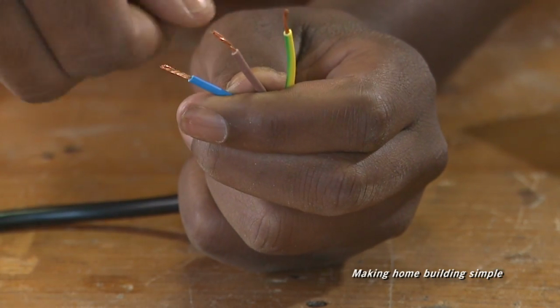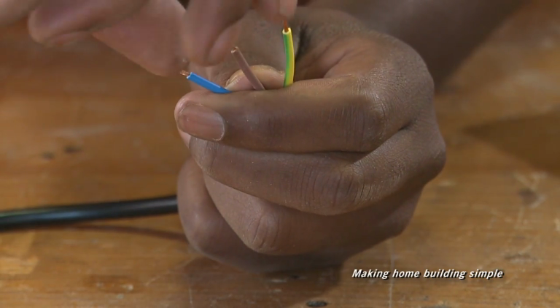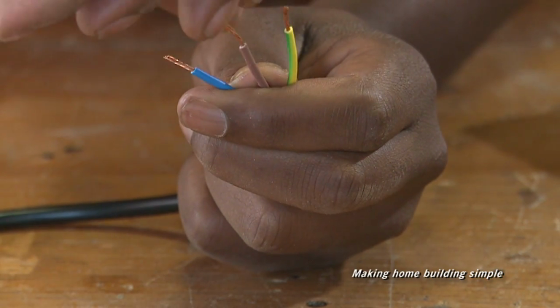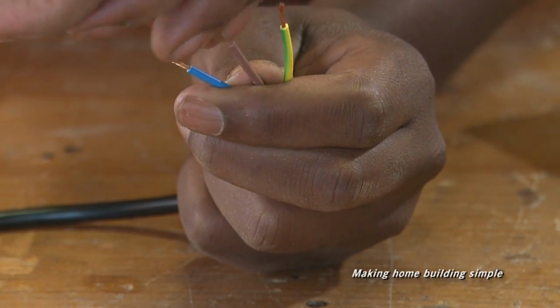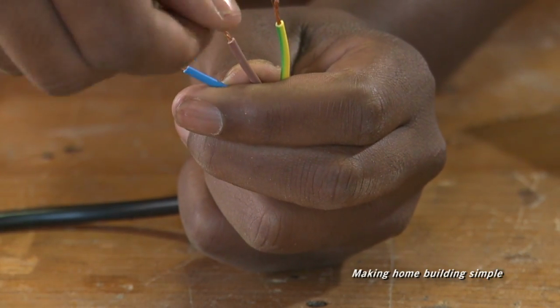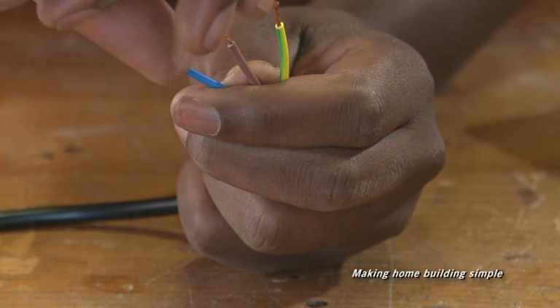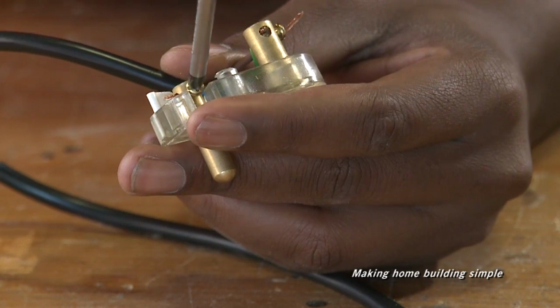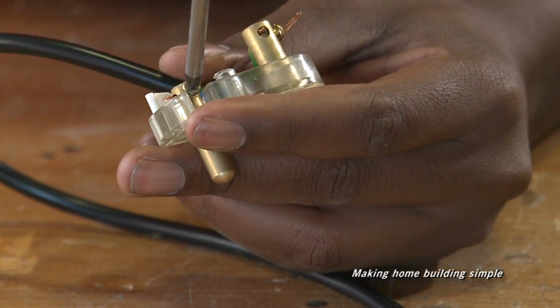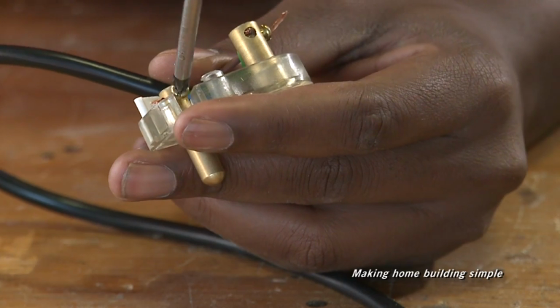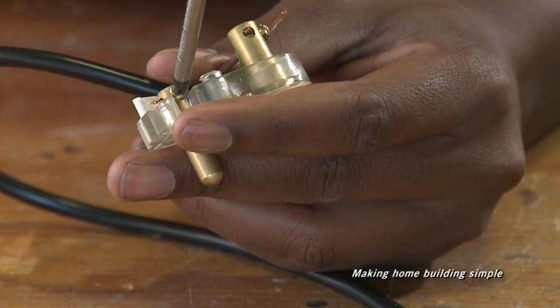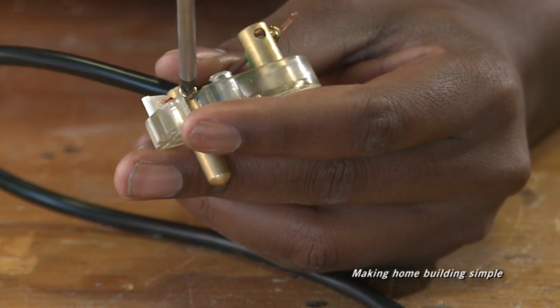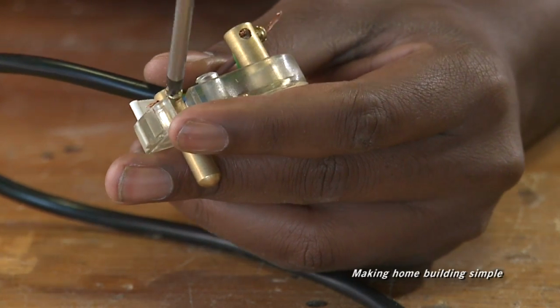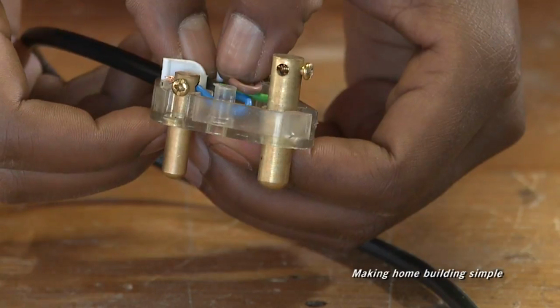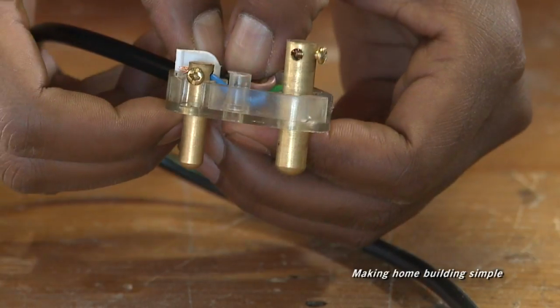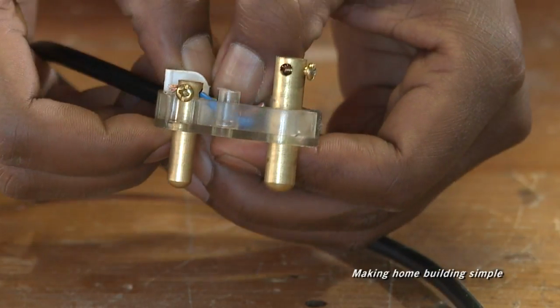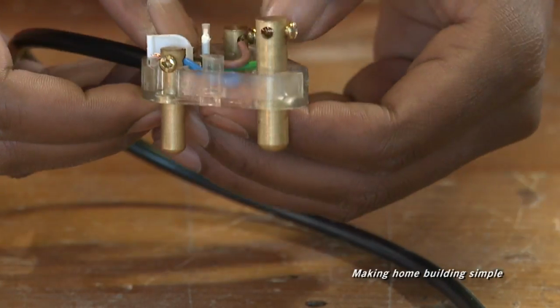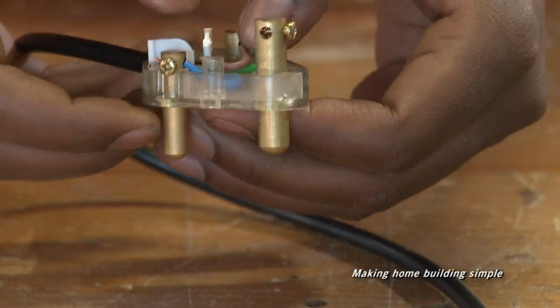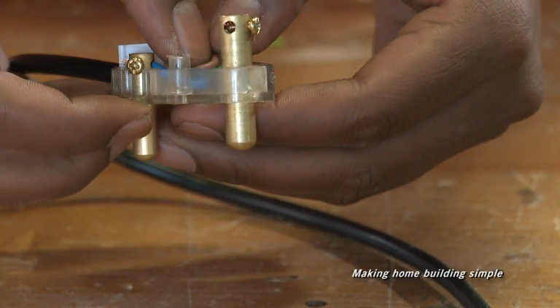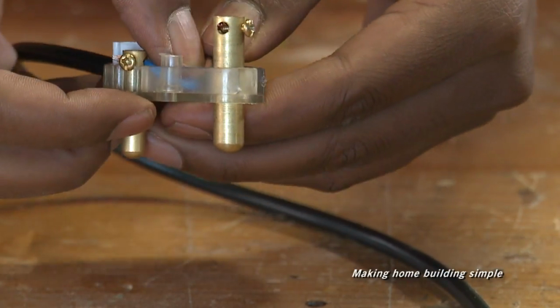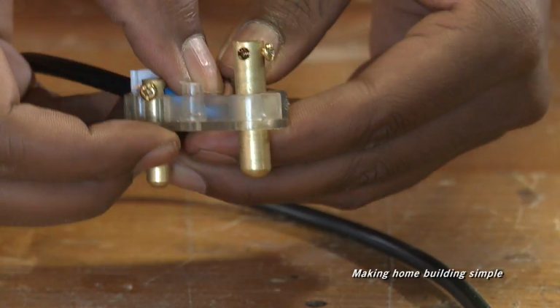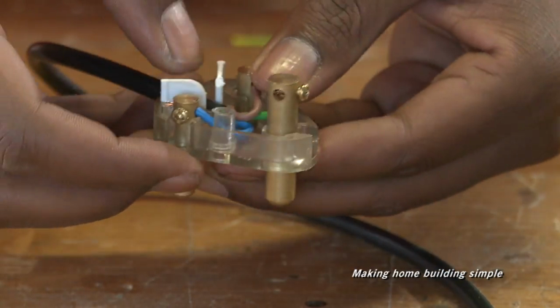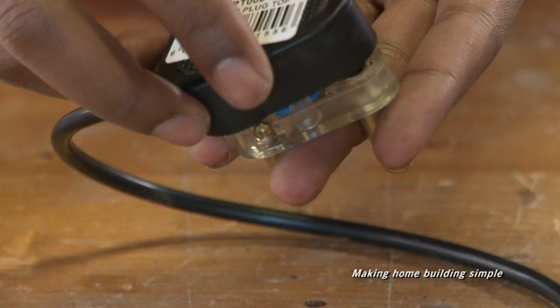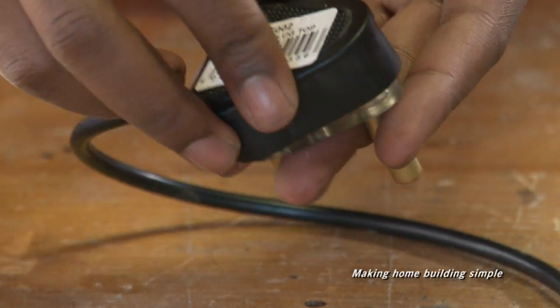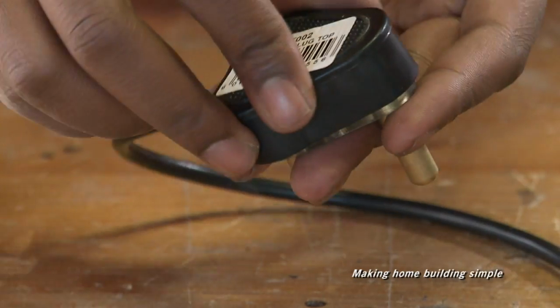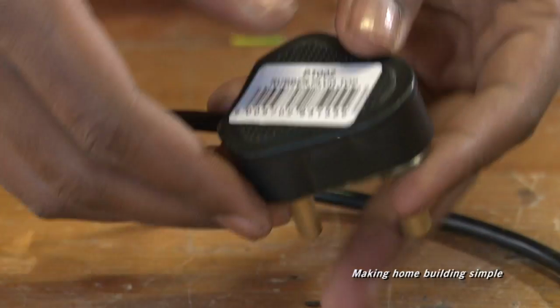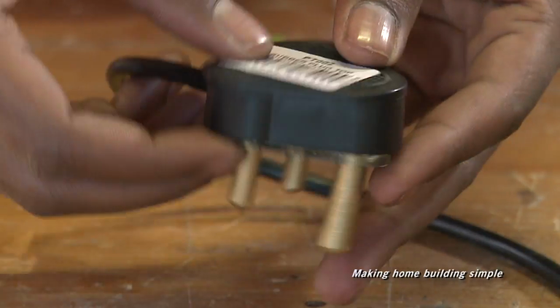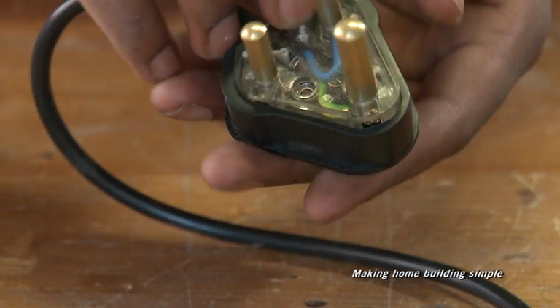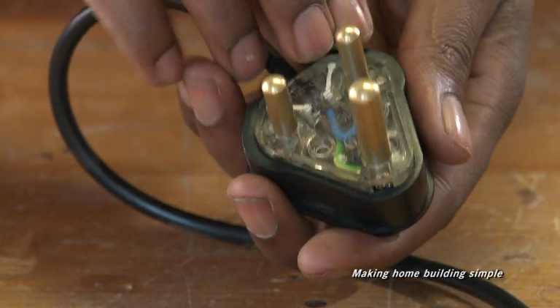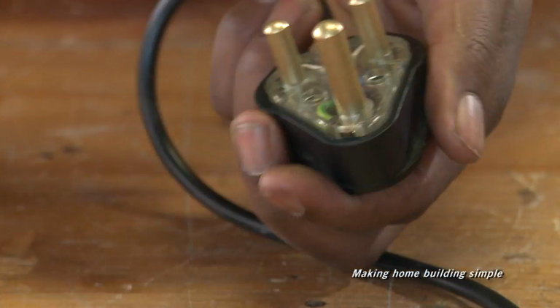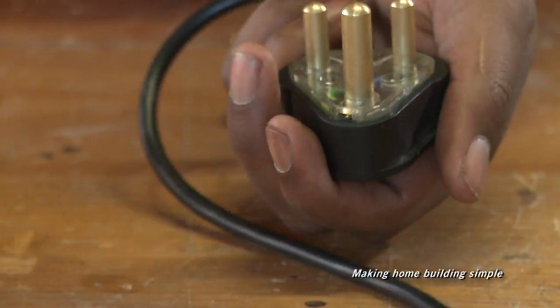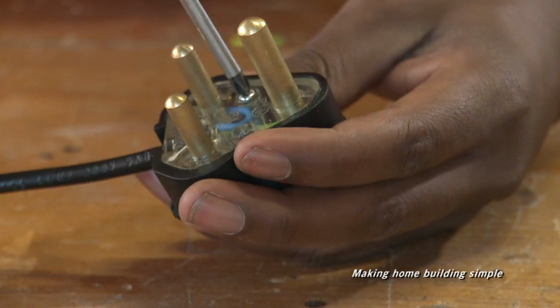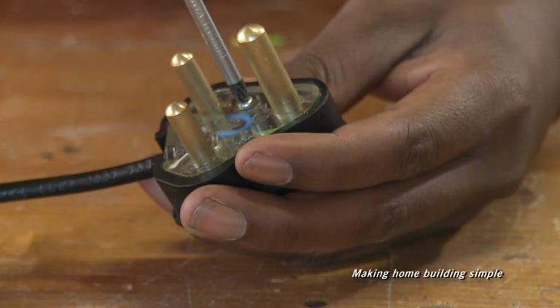Feed the whole cord through the cord grip. Neatly push each copper wire into its terminal and tighten the screw firmly. Close the plug case and tighten with a screwdriver.